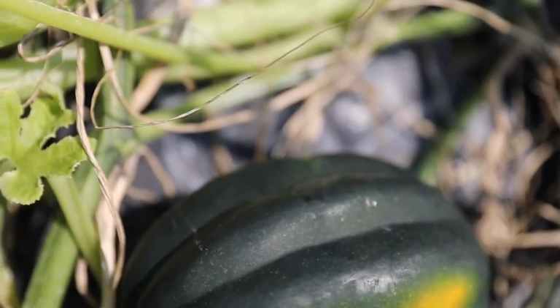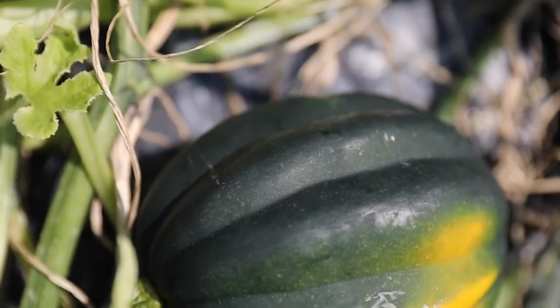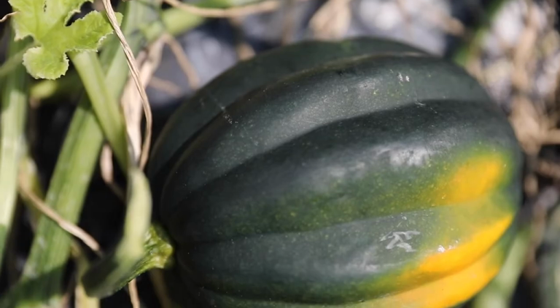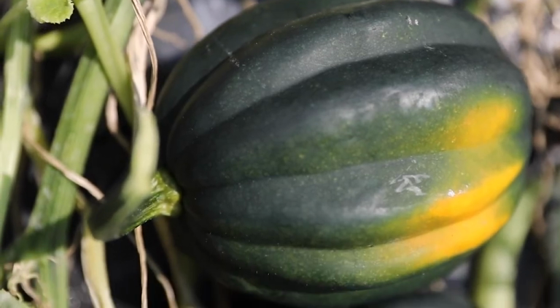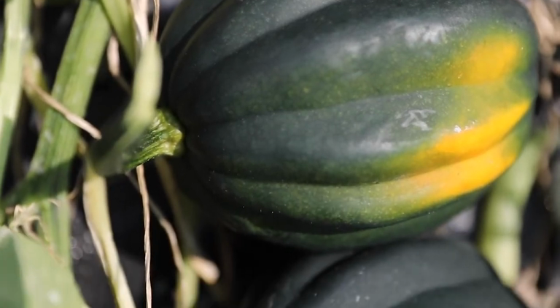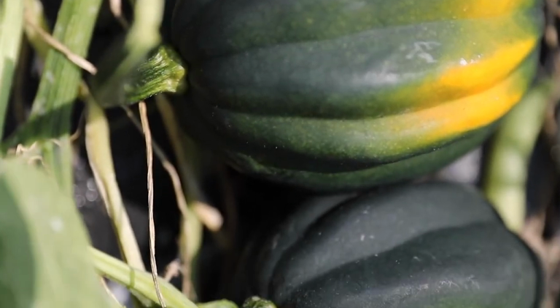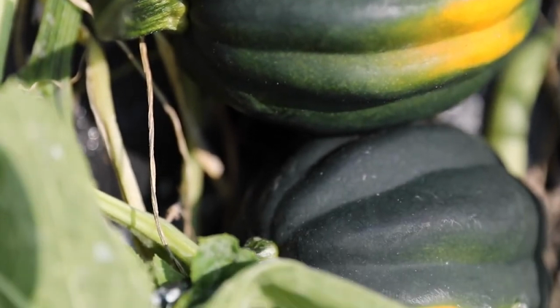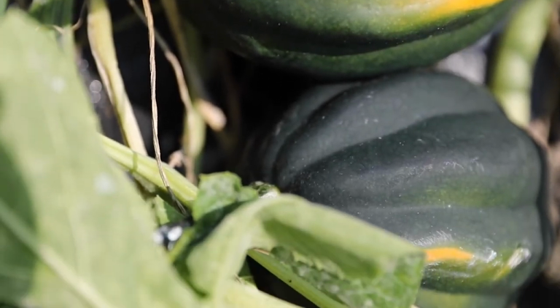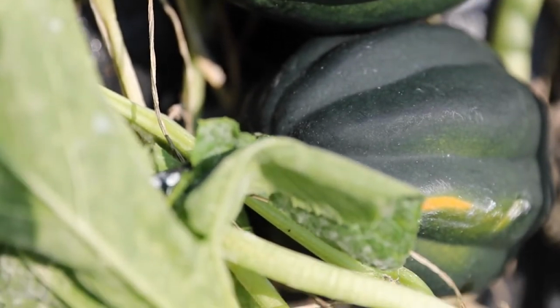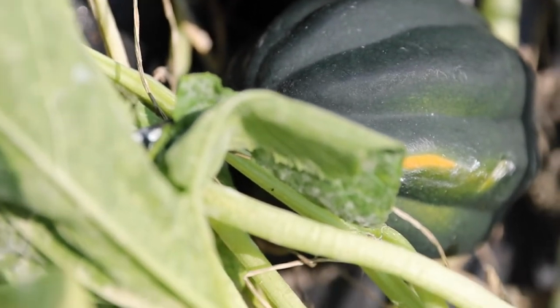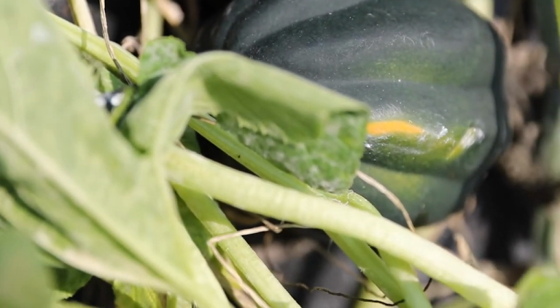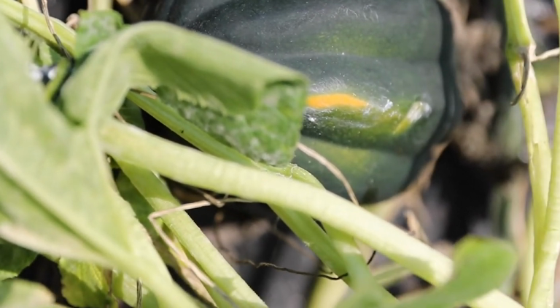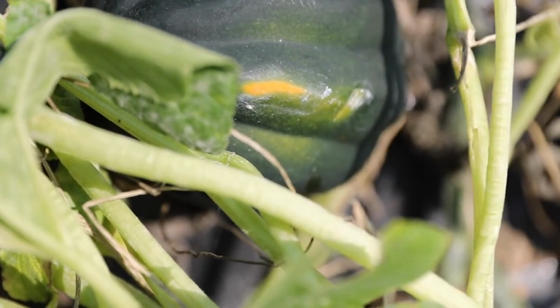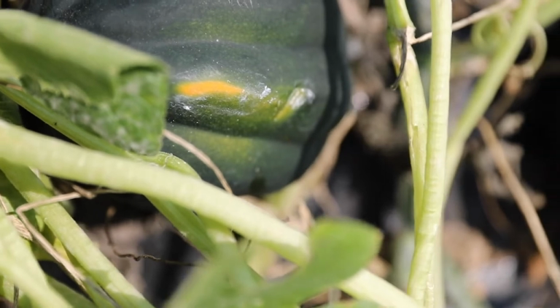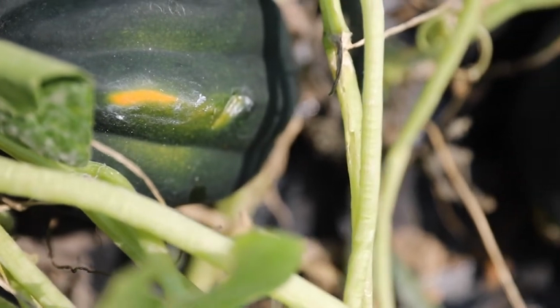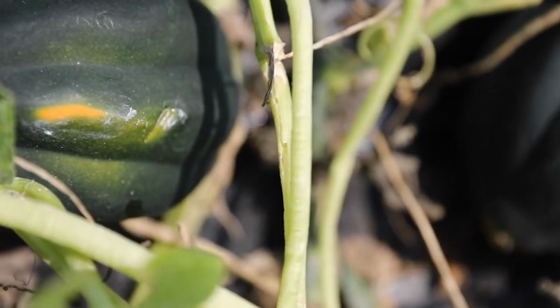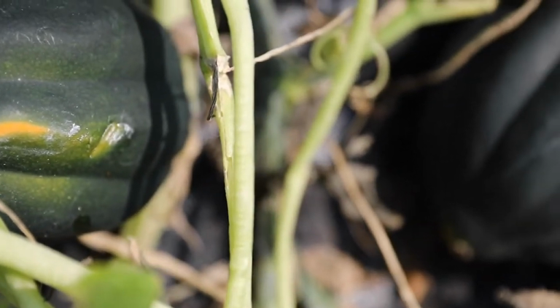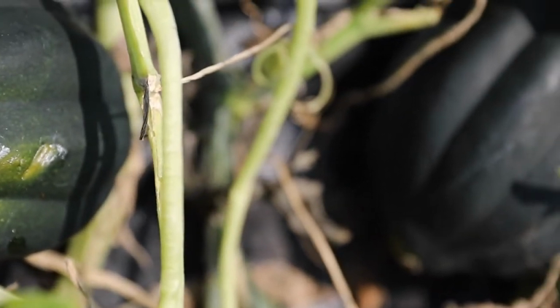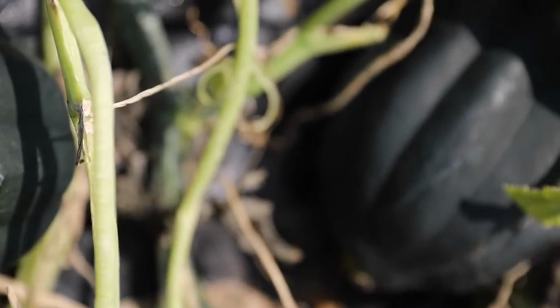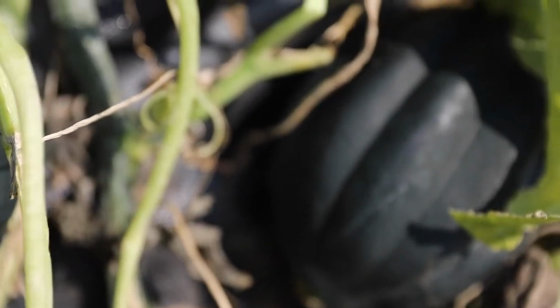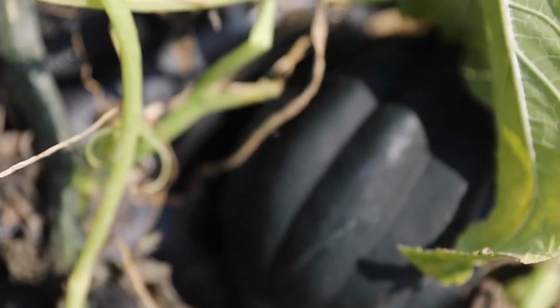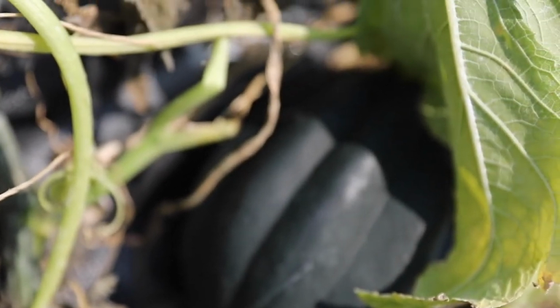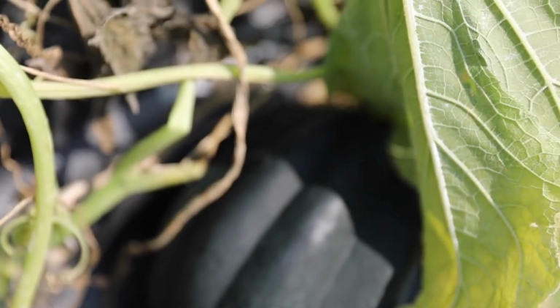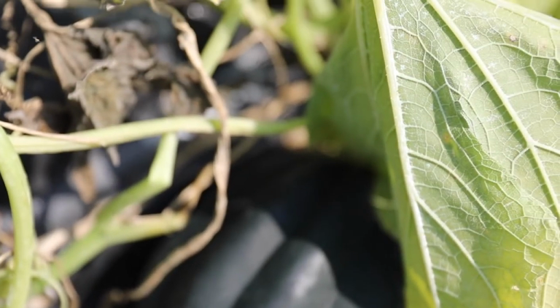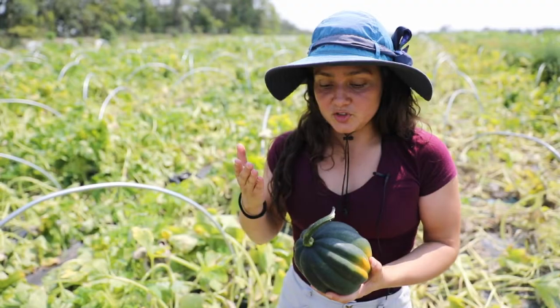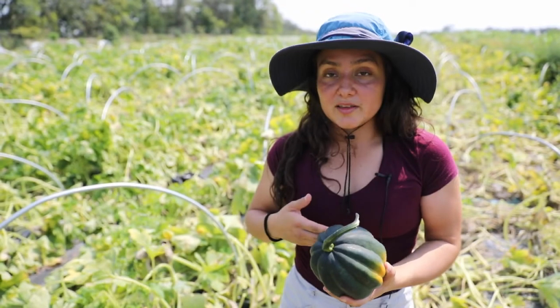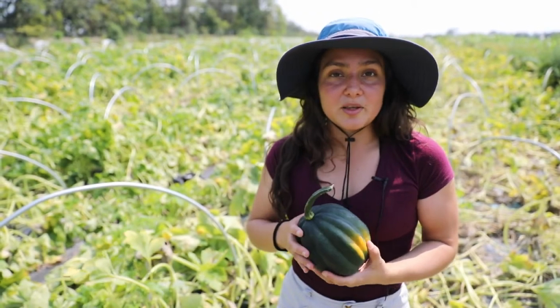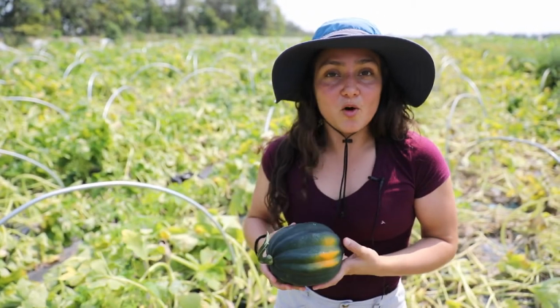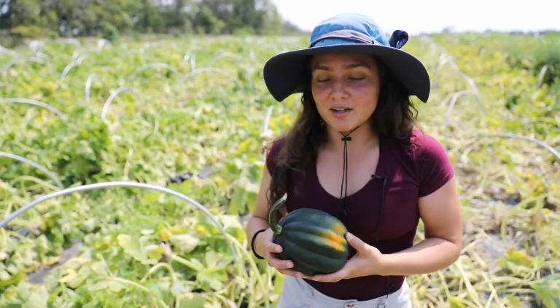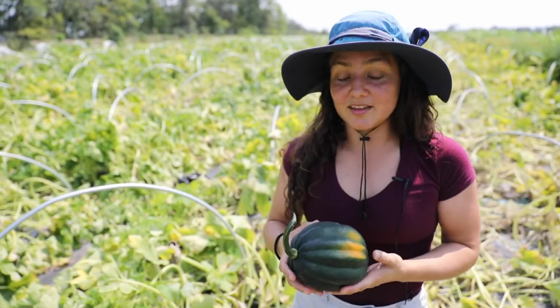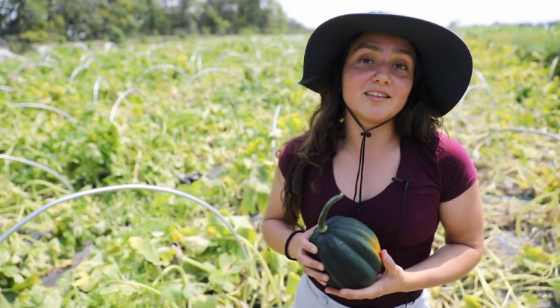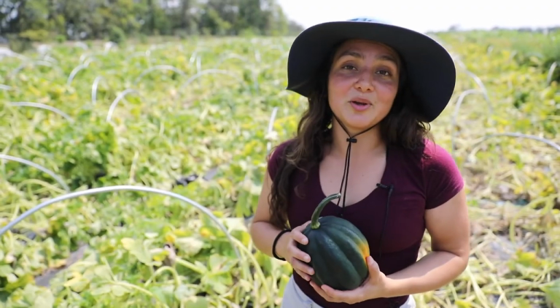The seeds taste like popcorn and you can prepare a lot of dishes. People in Costa Rica use them for soups, and you can also just cut them and put them in the oven. They are very good.